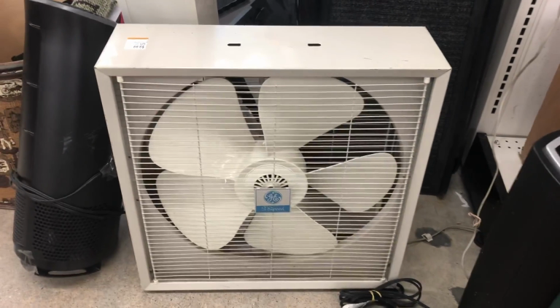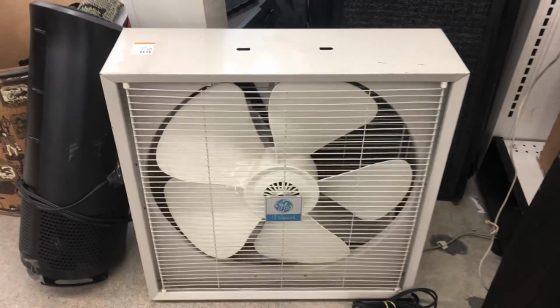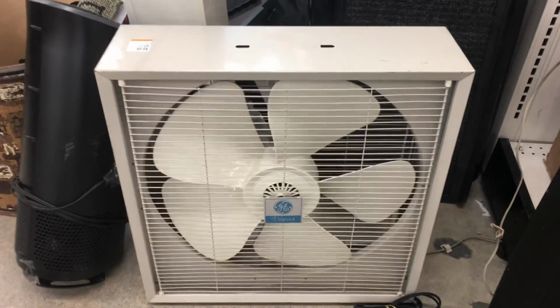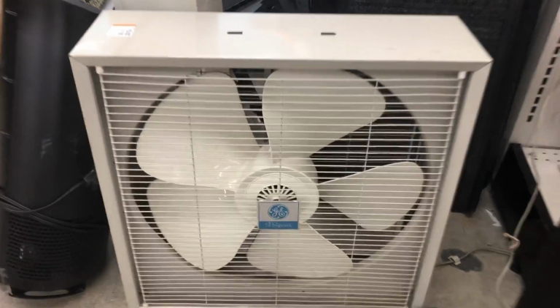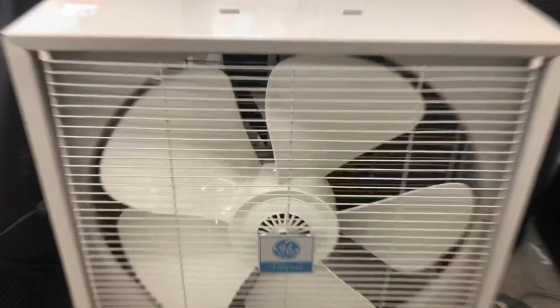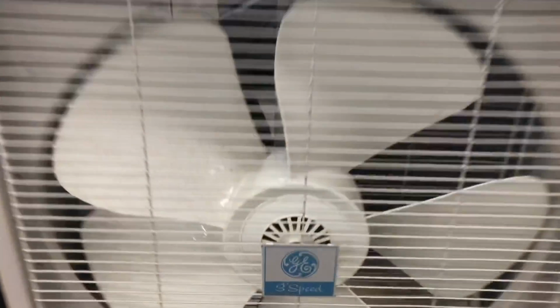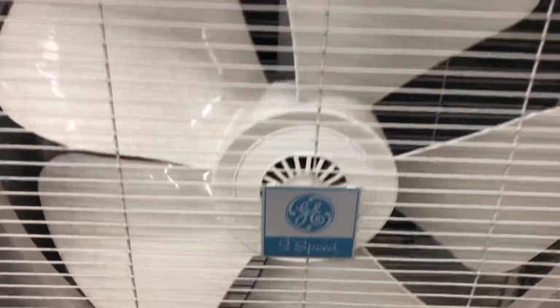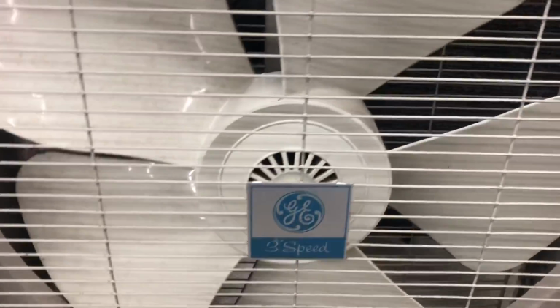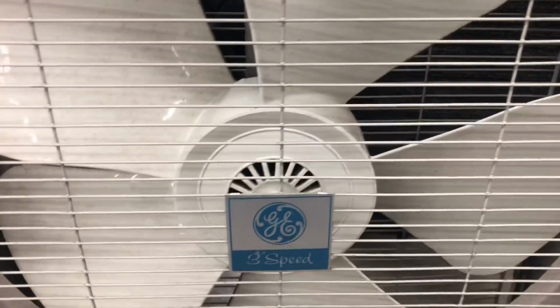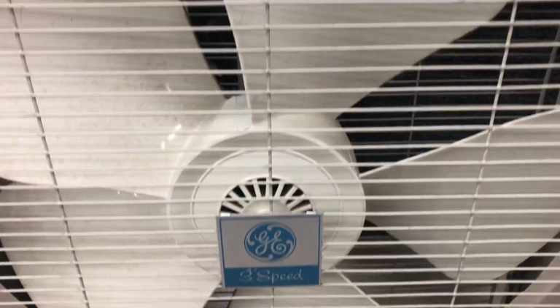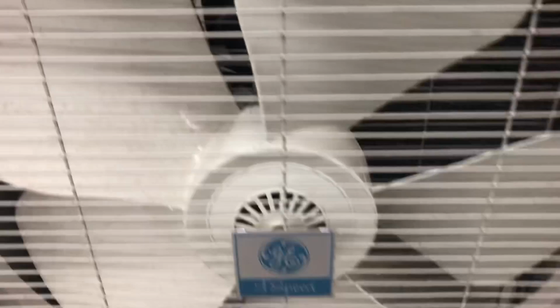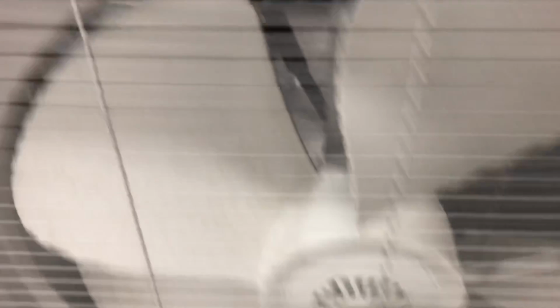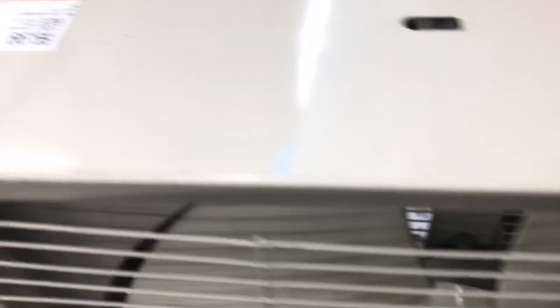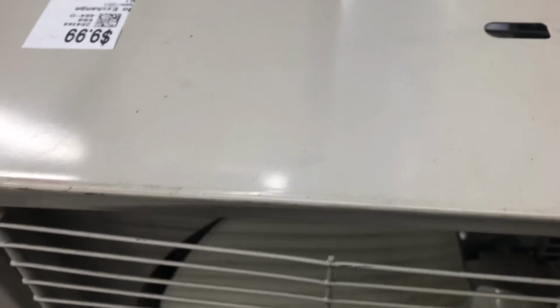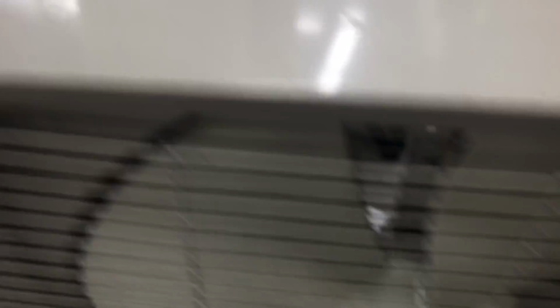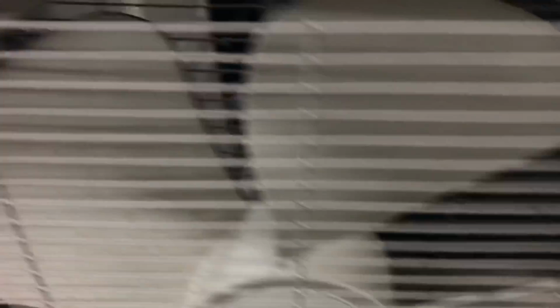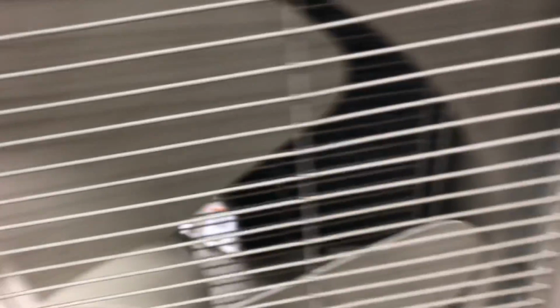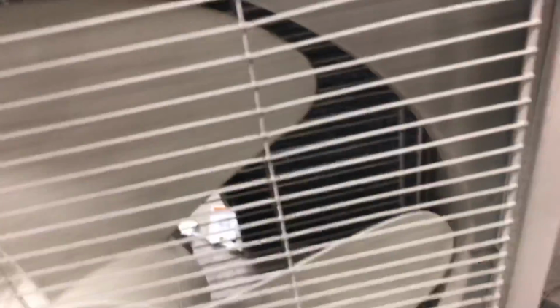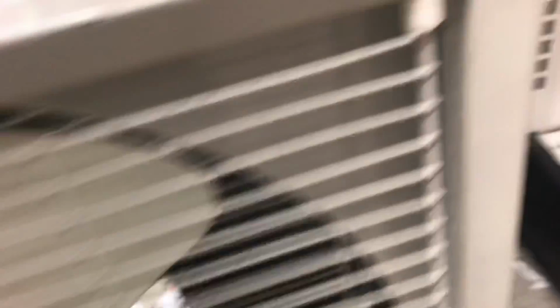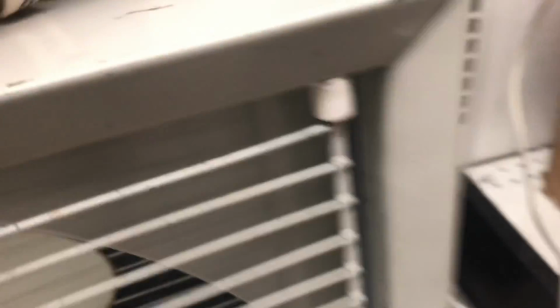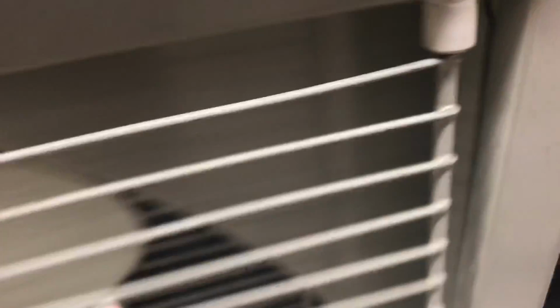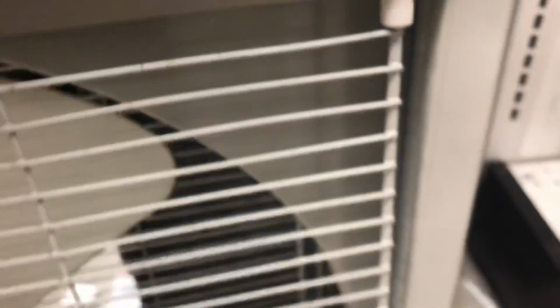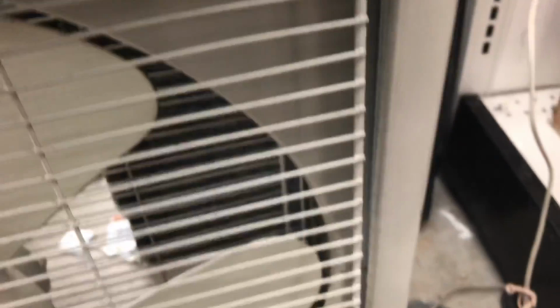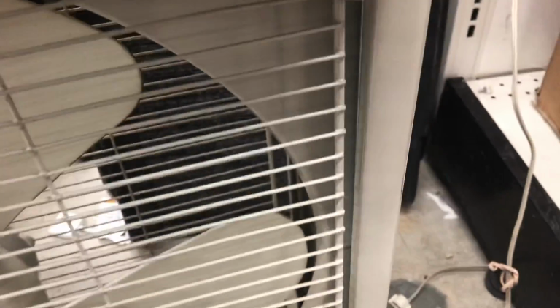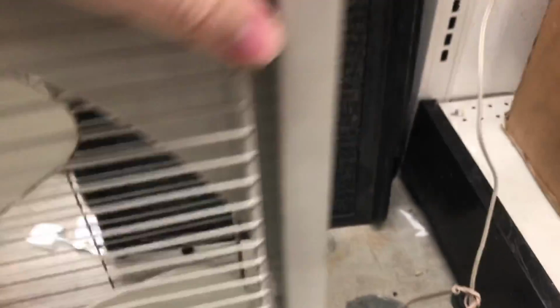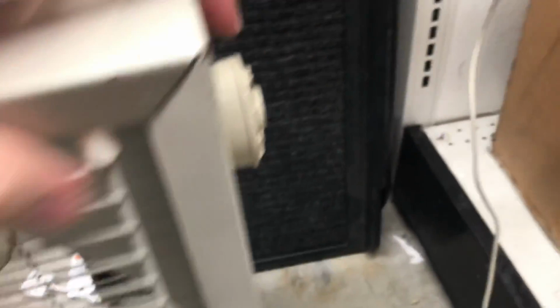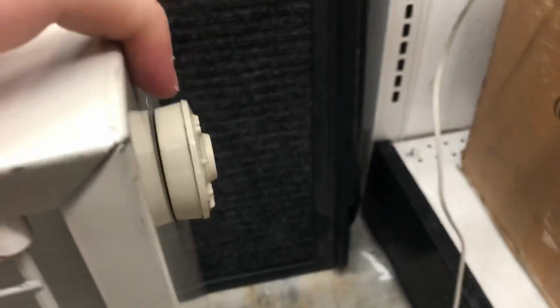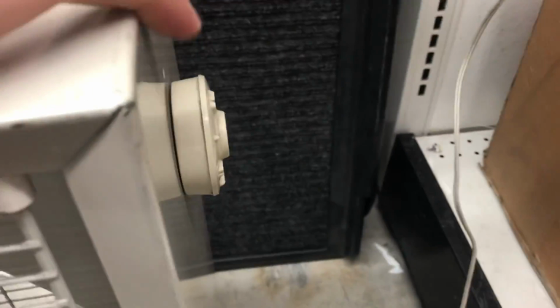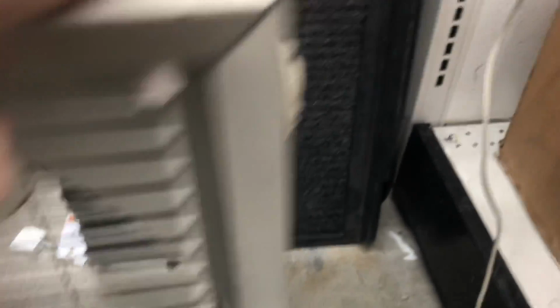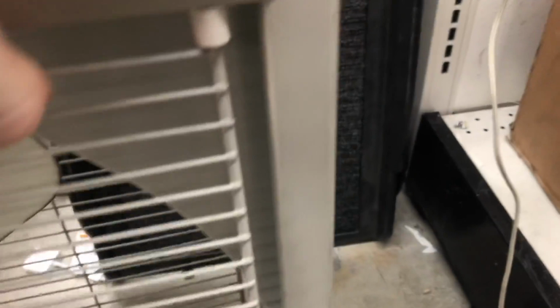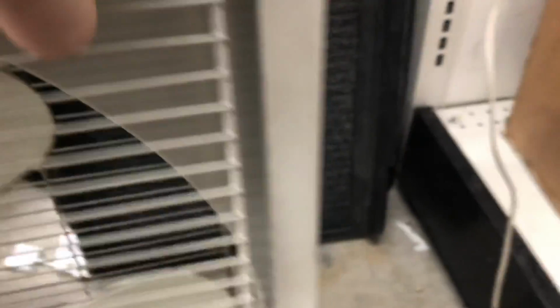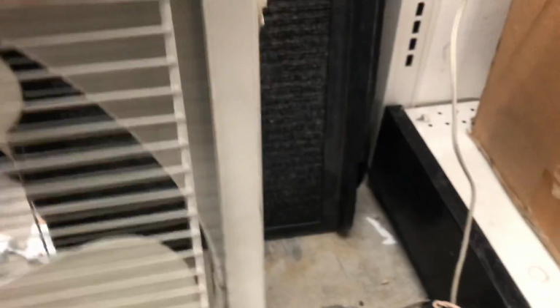Here's a GE box fan. It's a 3-speed one. They put it for $10. The knob is actually interesting — it's on the side, not on the top.